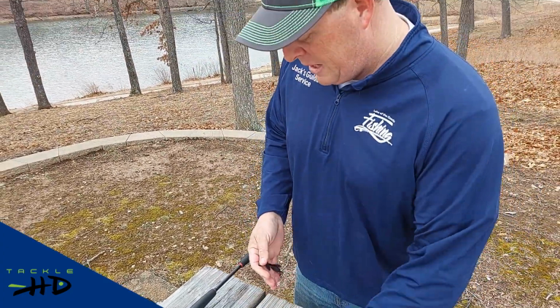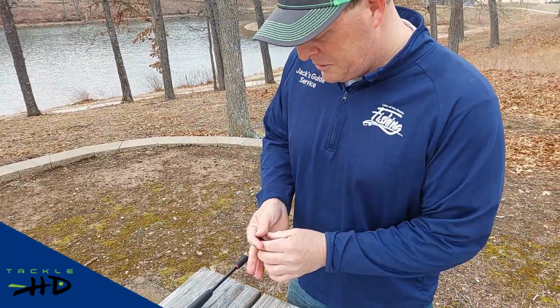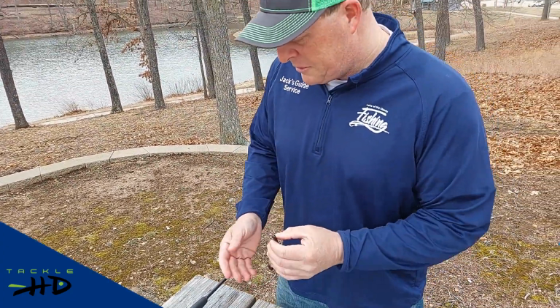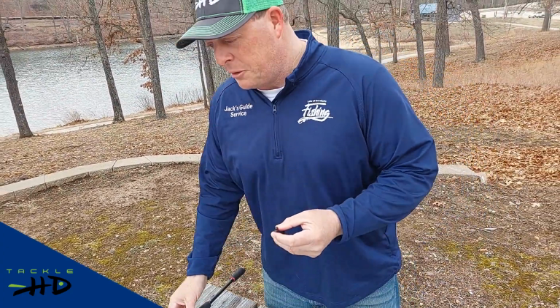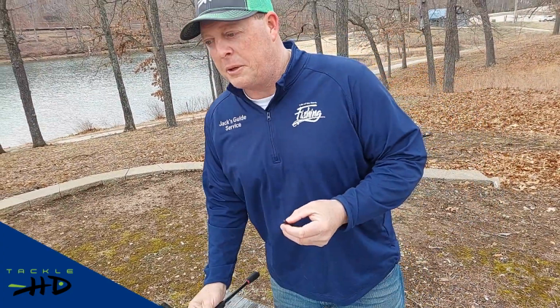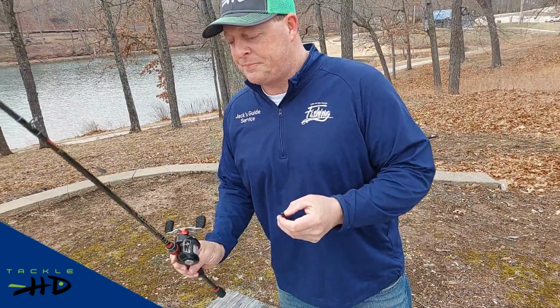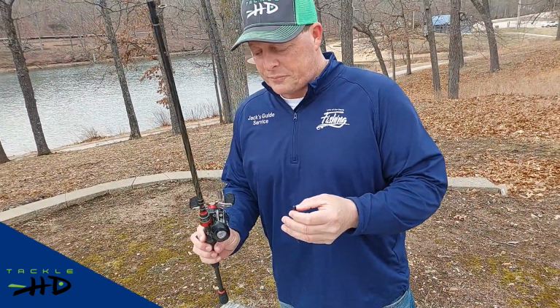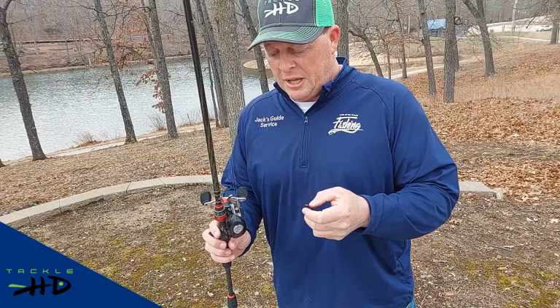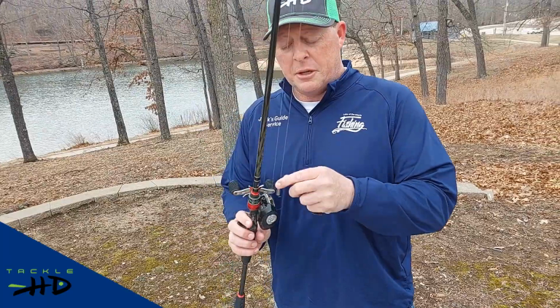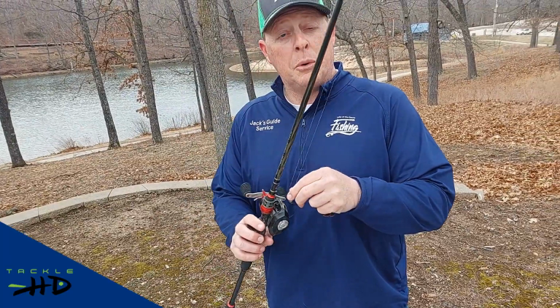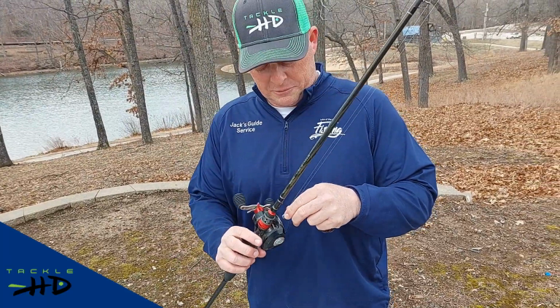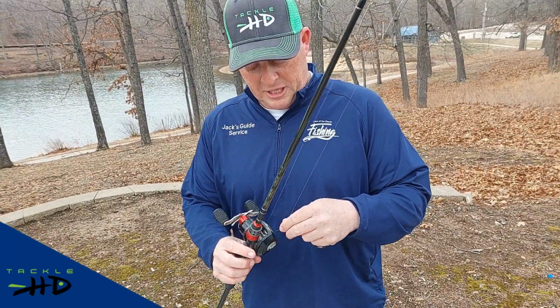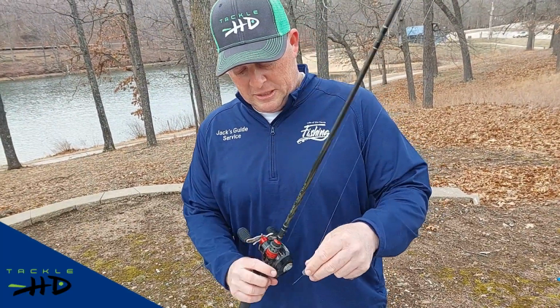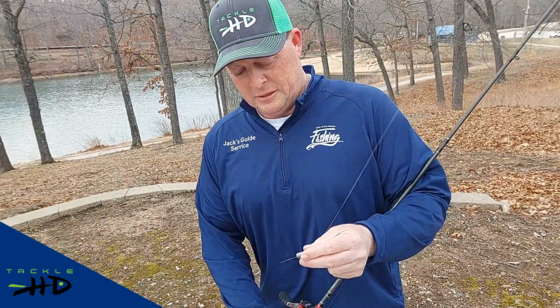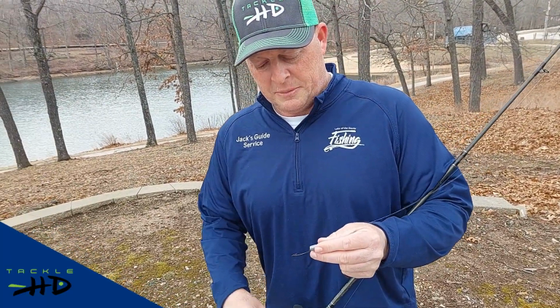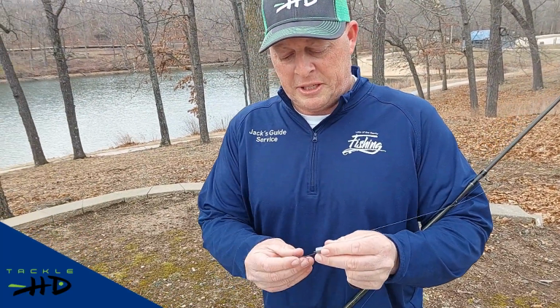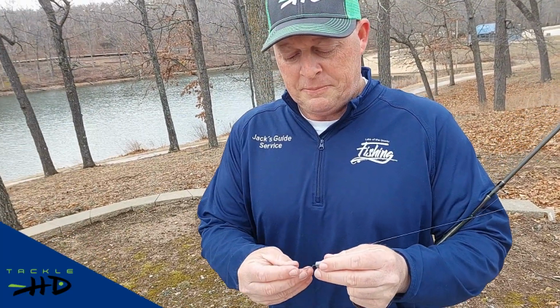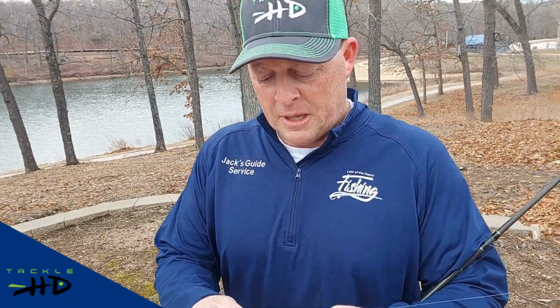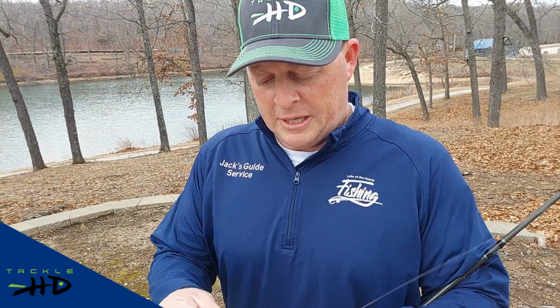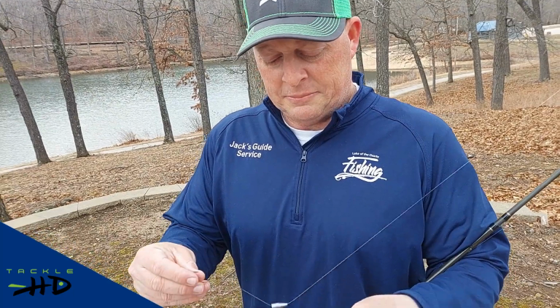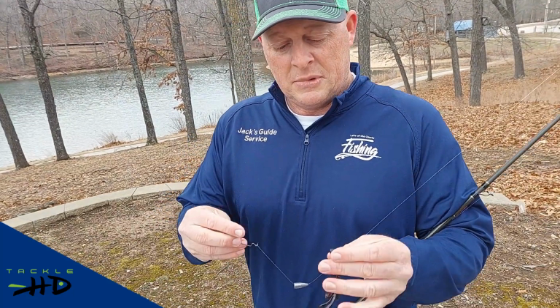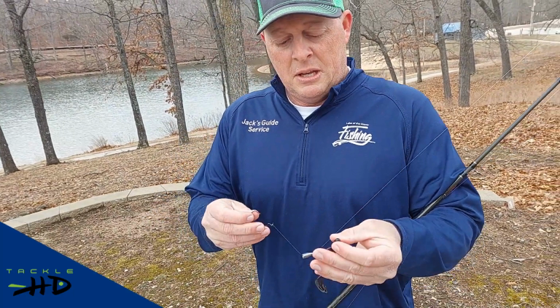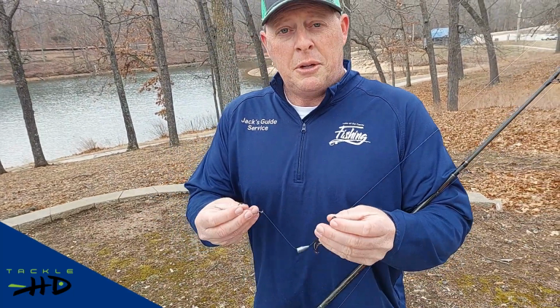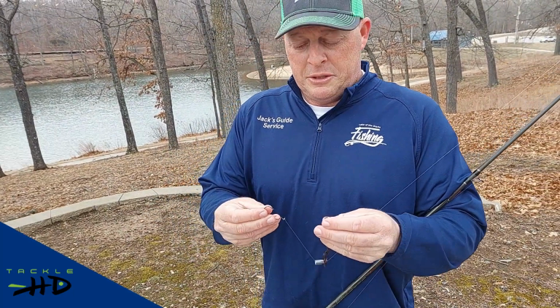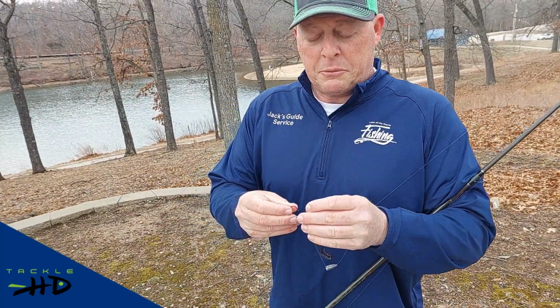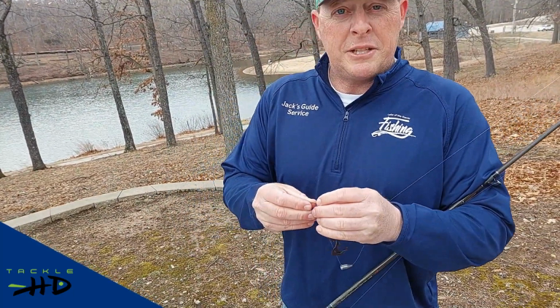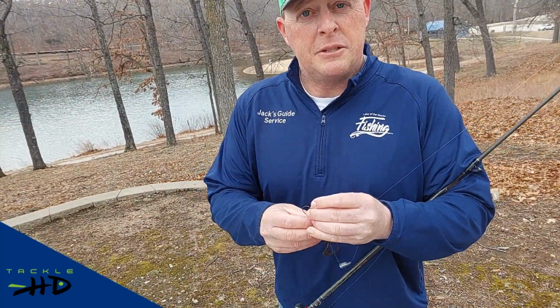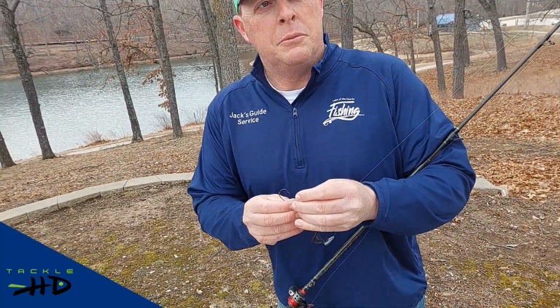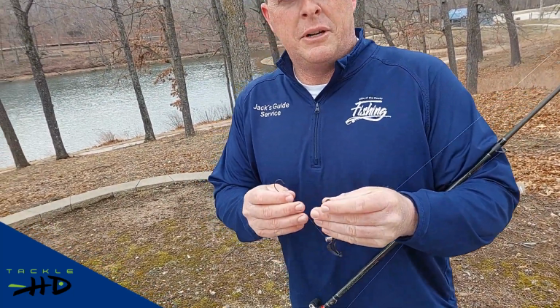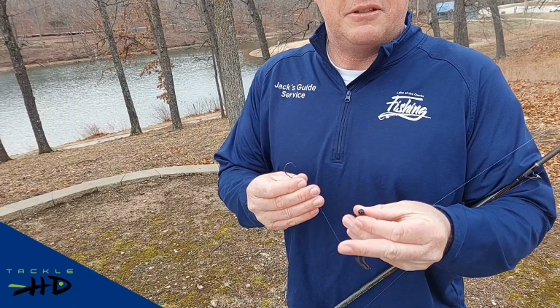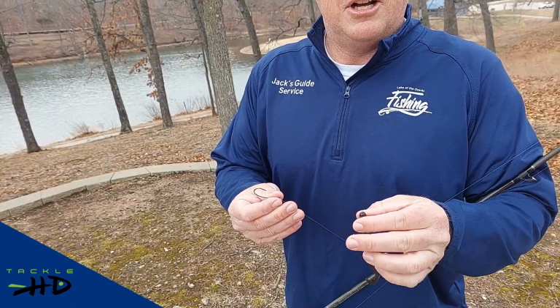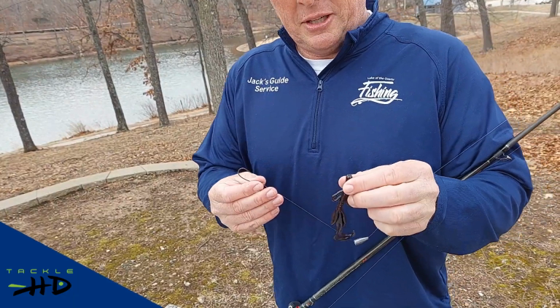What I'm going to do here is show you how to rig it. This is the hook and the weight that comes with the kit. Very simple, very easy — what you want to do is Texas rig it so it doesn't get hung up on cover.